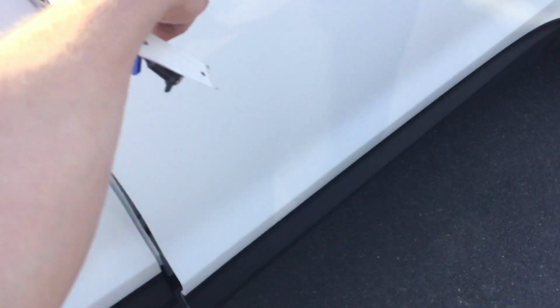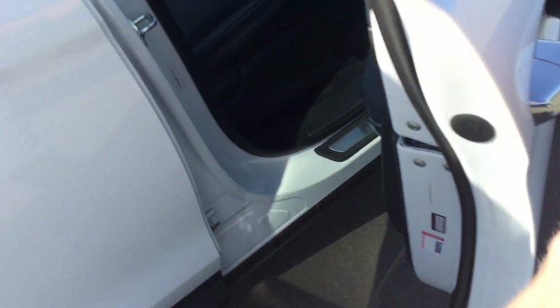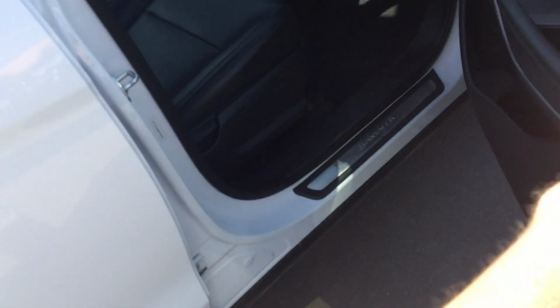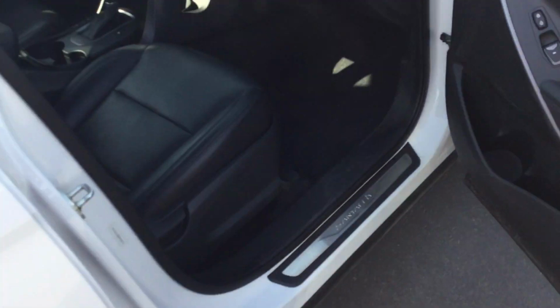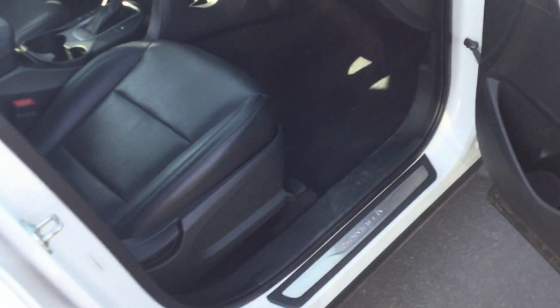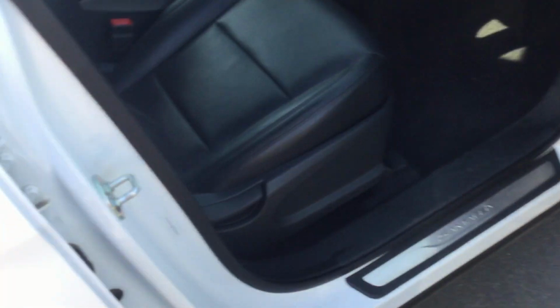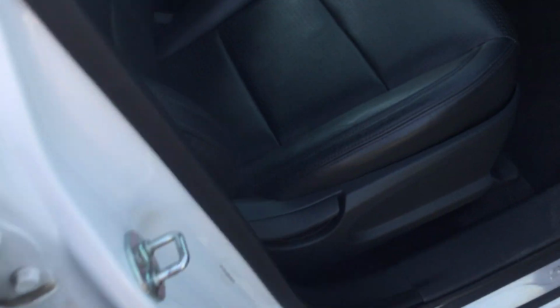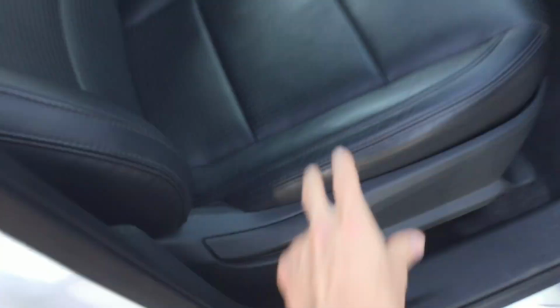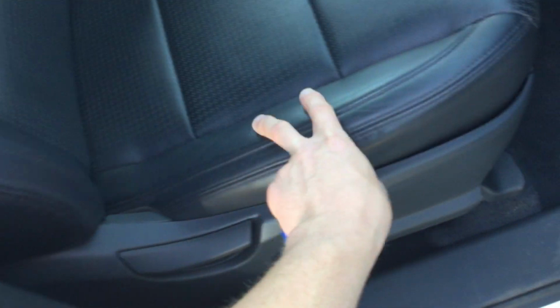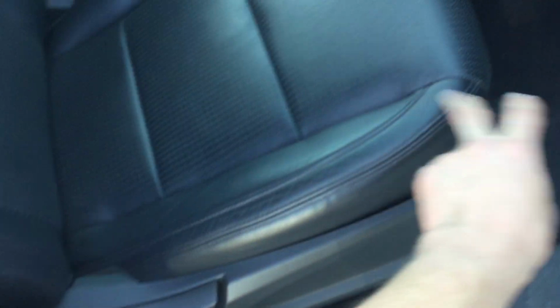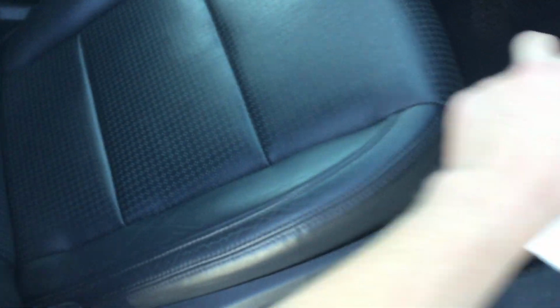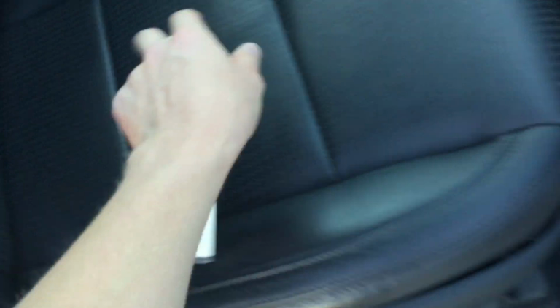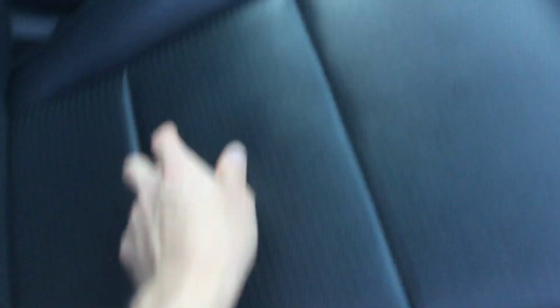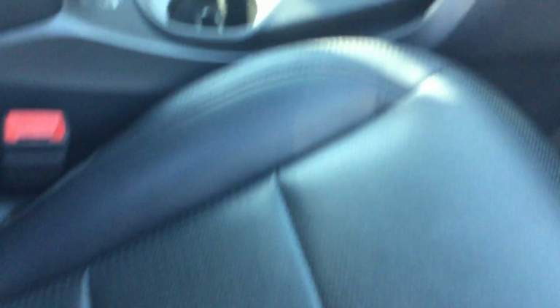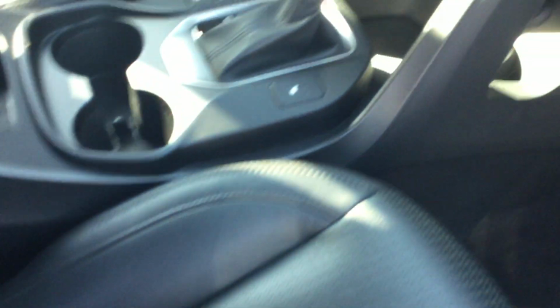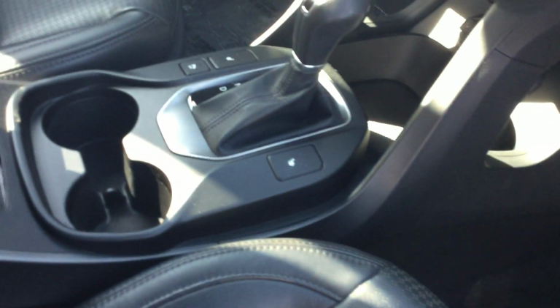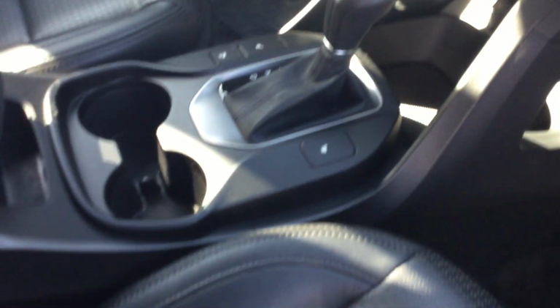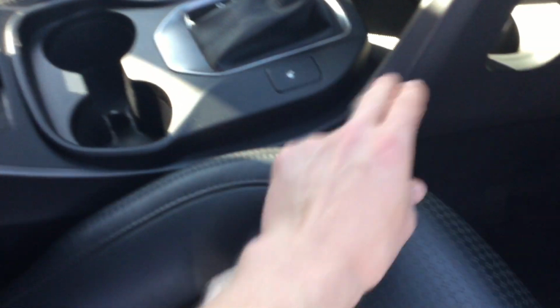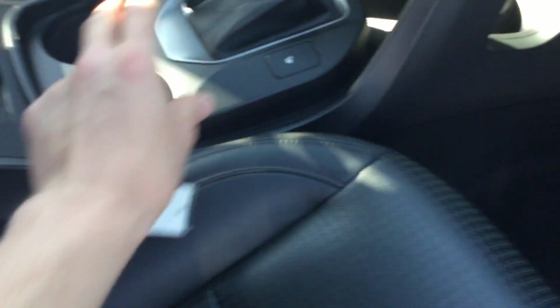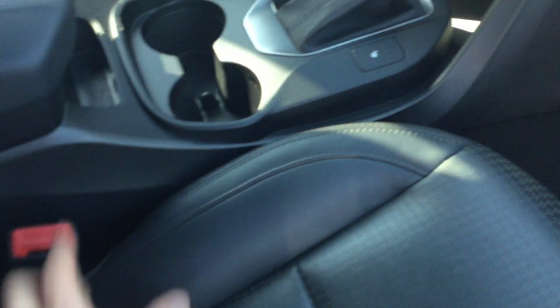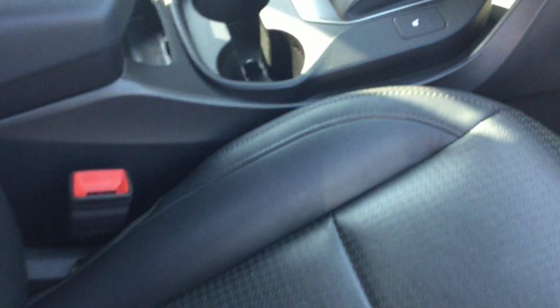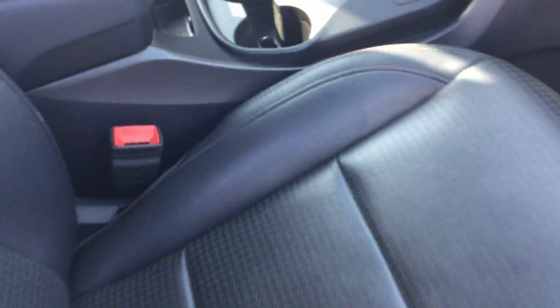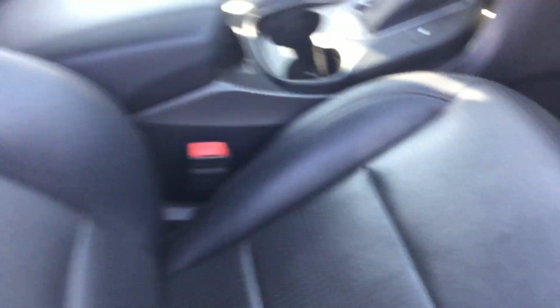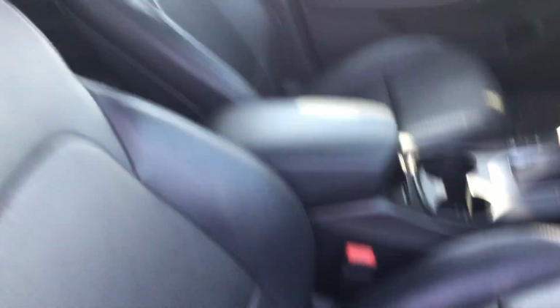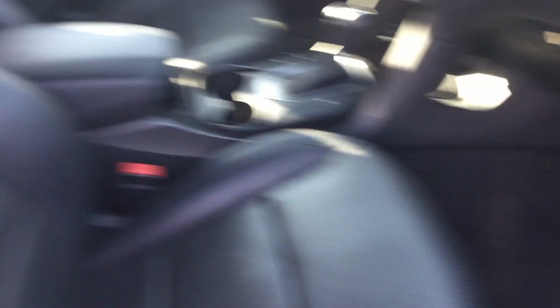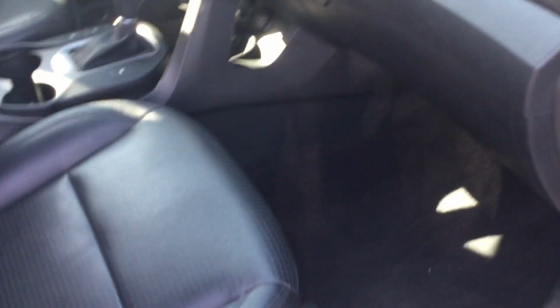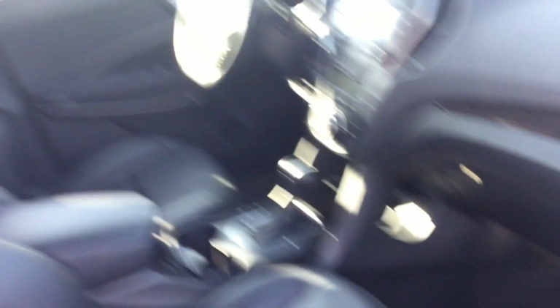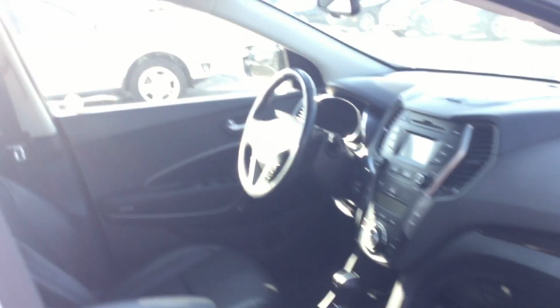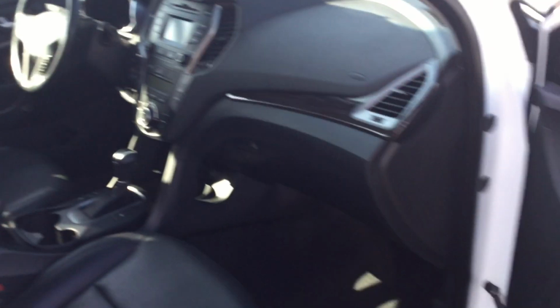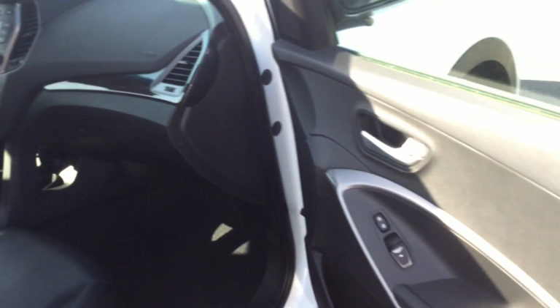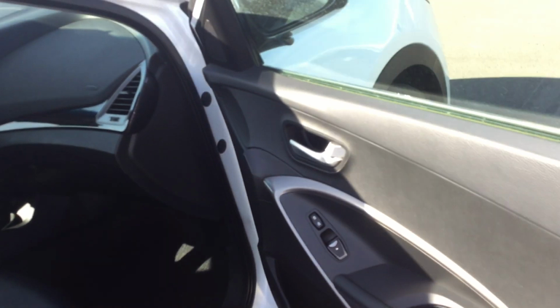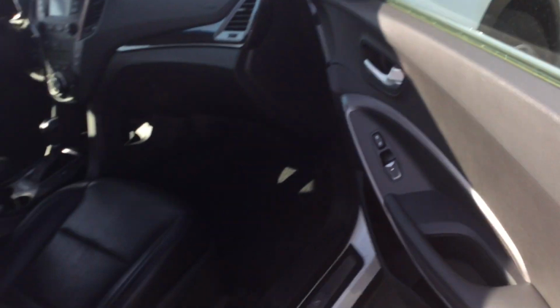Coming to the passenger side here, it is nice leather, clean interior. You do have the heated front seats, lots of legroom, lots of headroom back there.